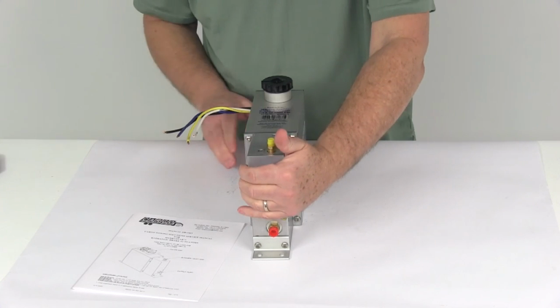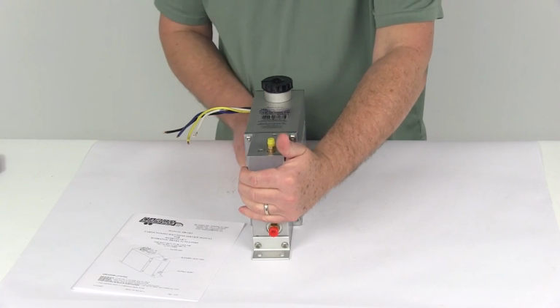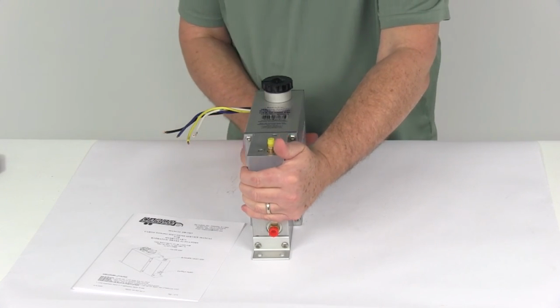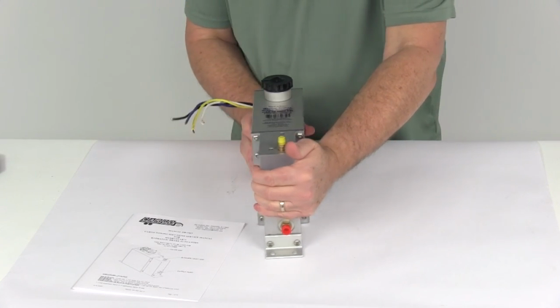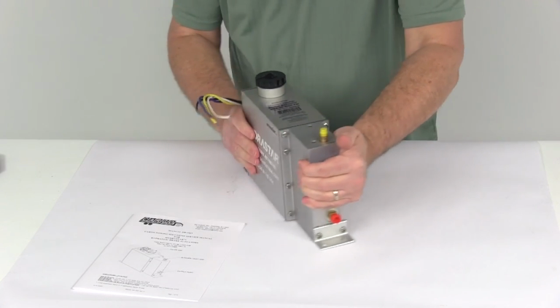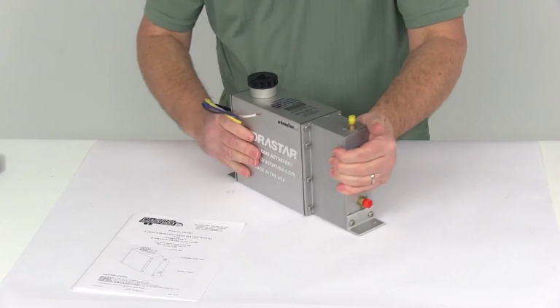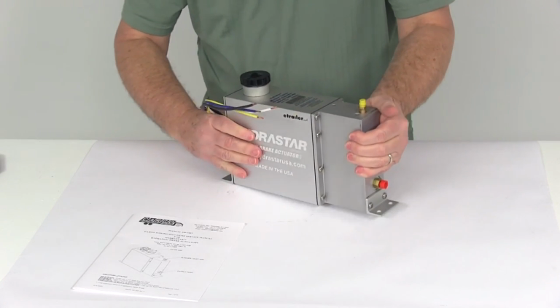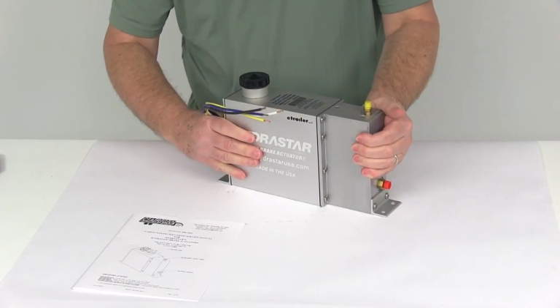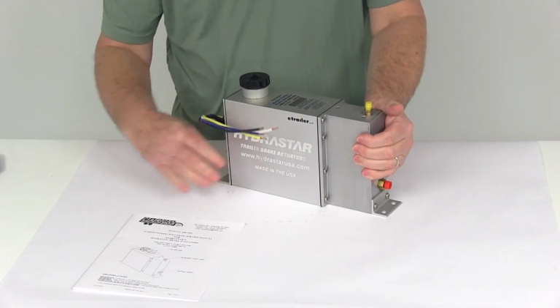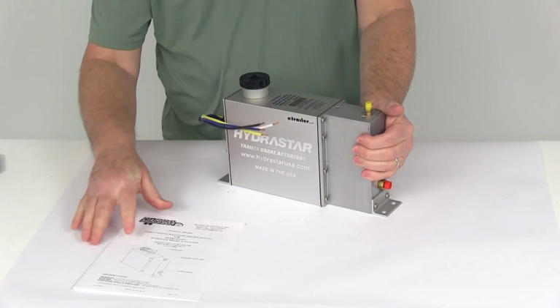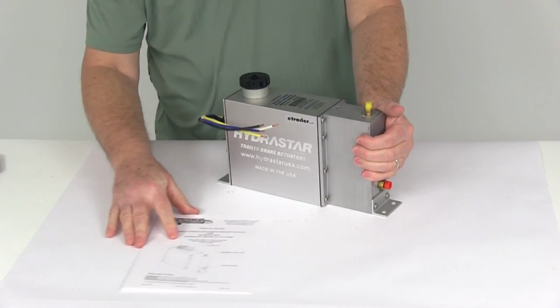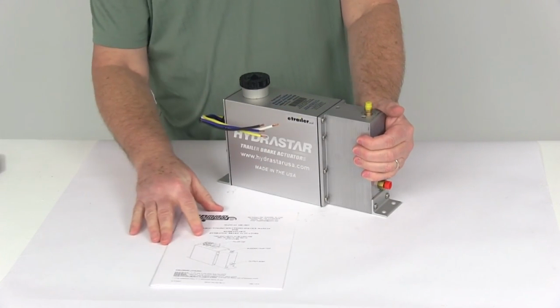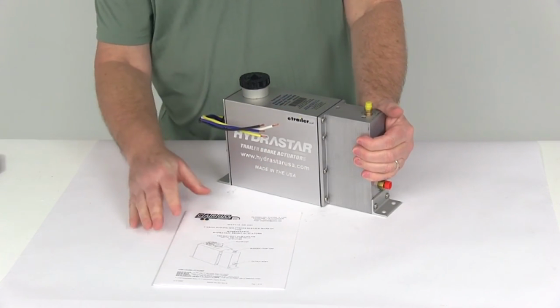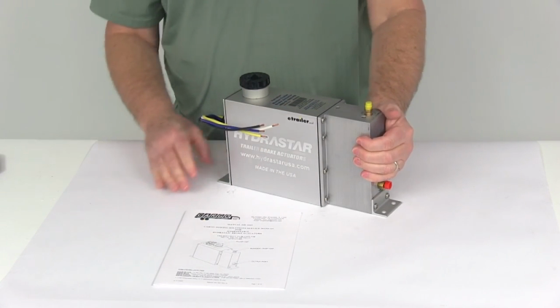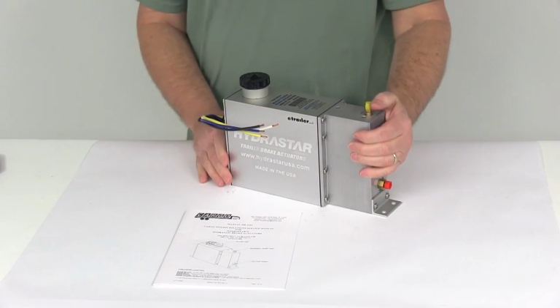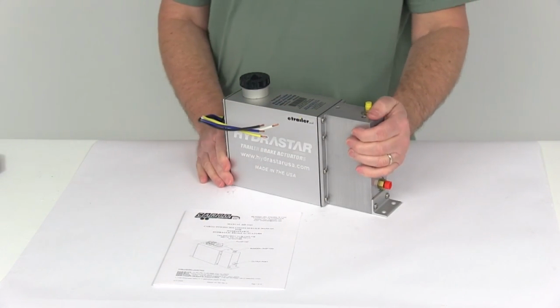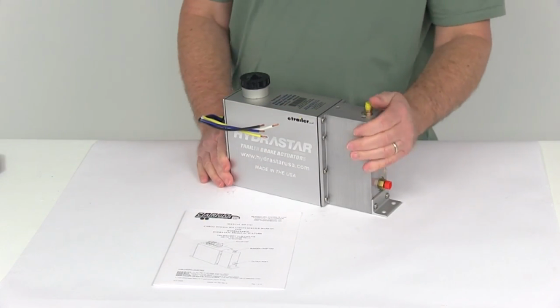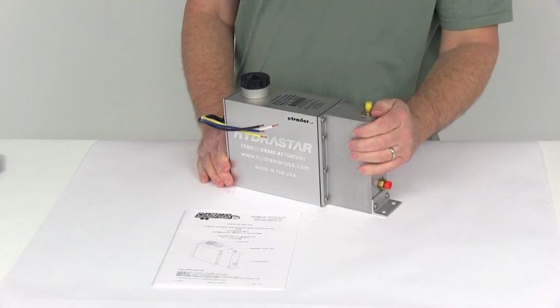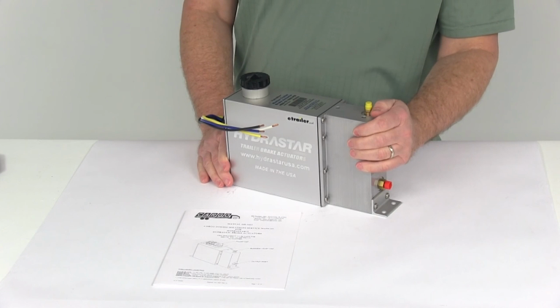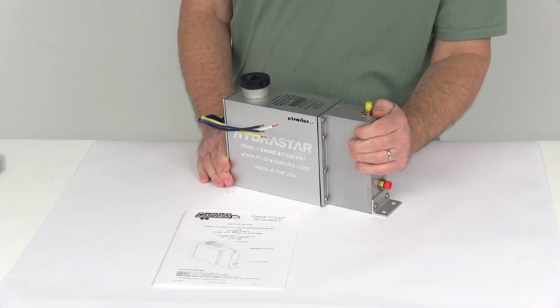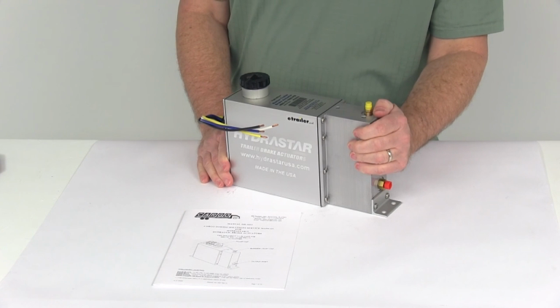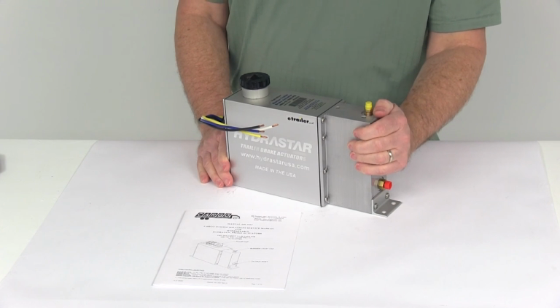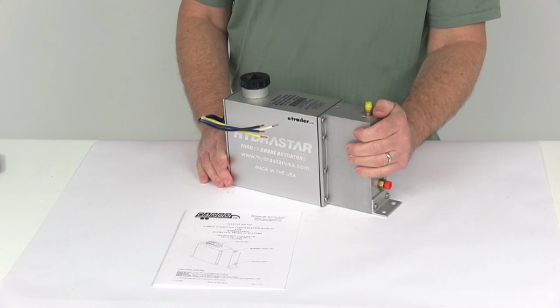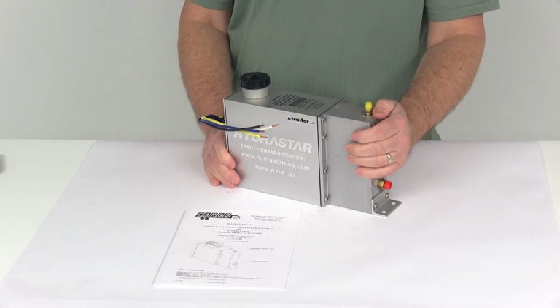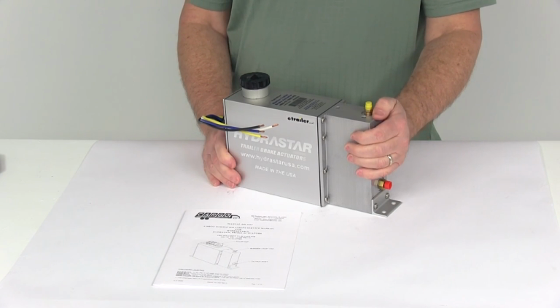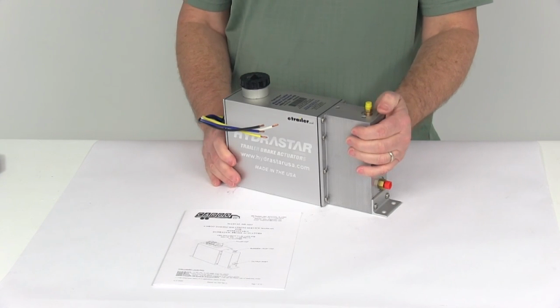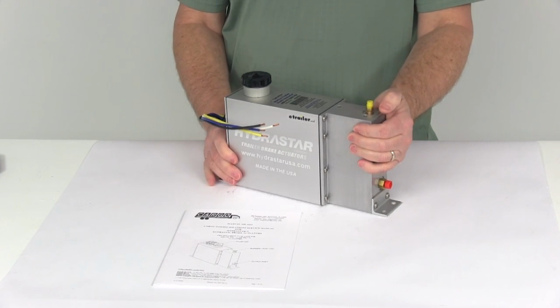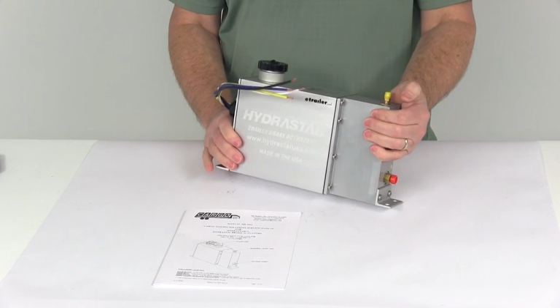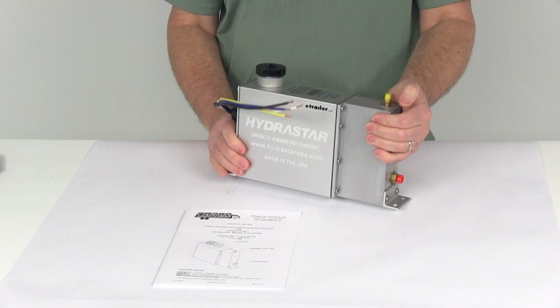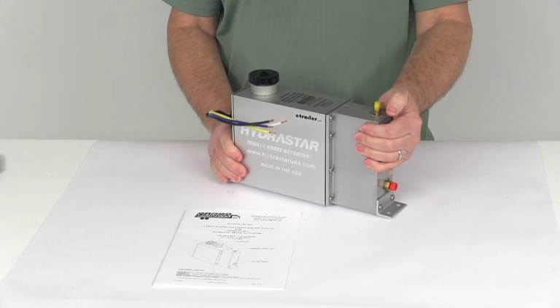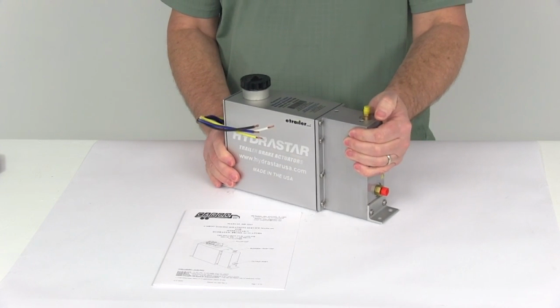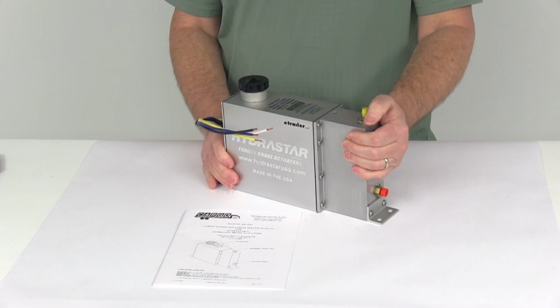That should do it for the review on the Hydrastar Marine Grade Electric Over Hydraulic Actuator for drum brakes with the 1,000 PSI rating.